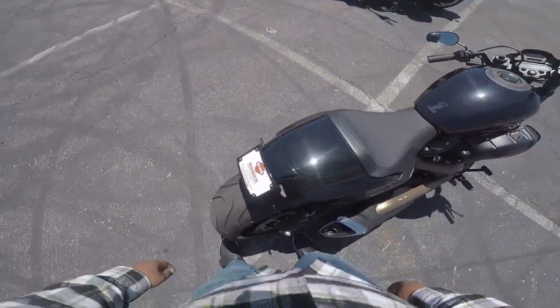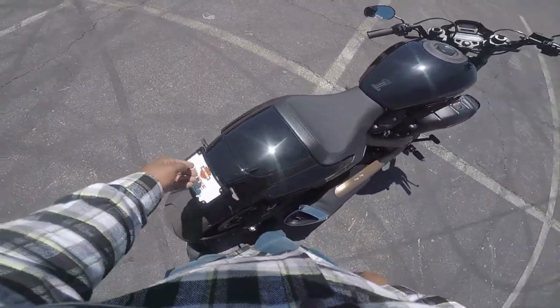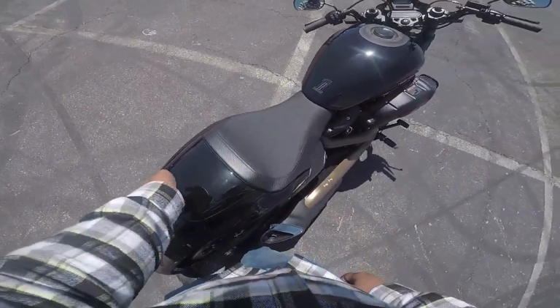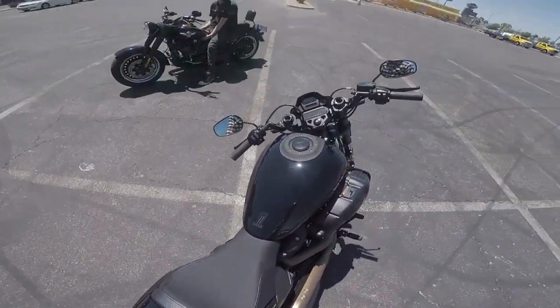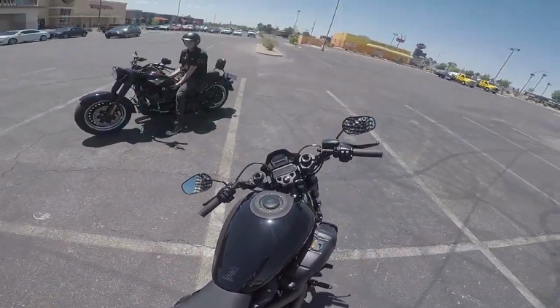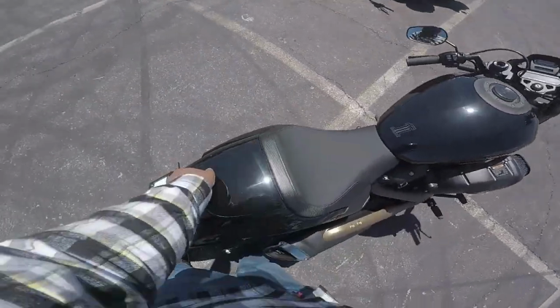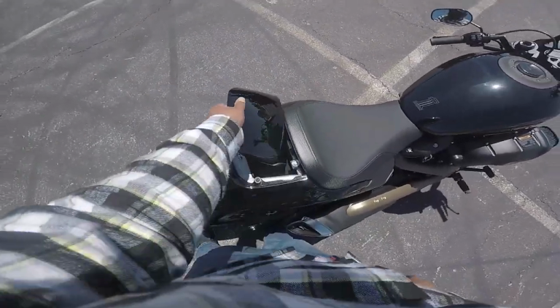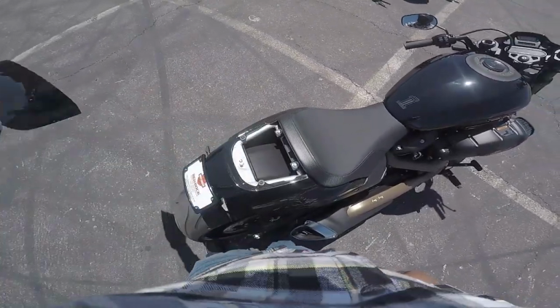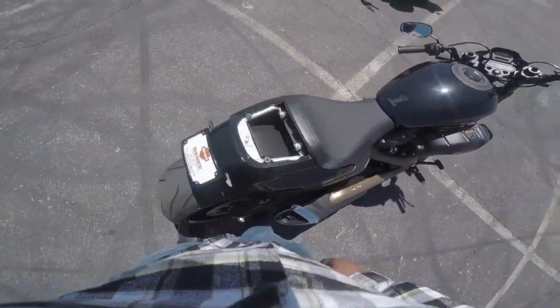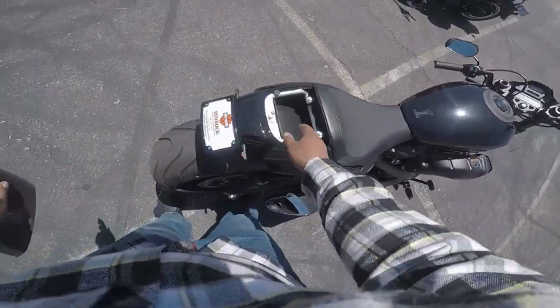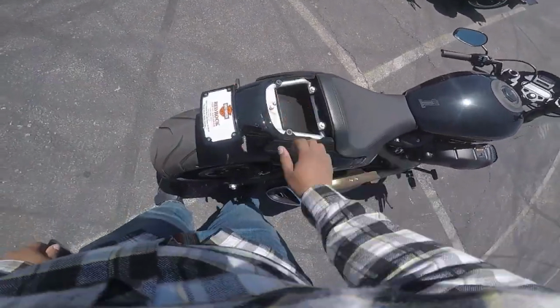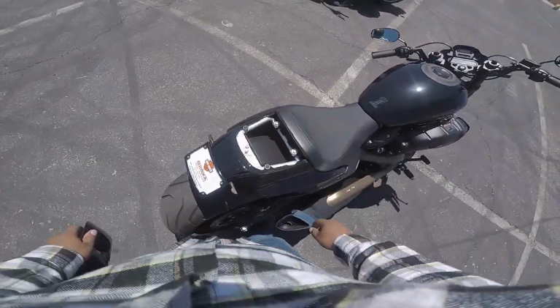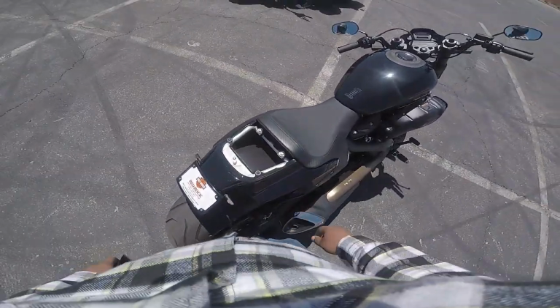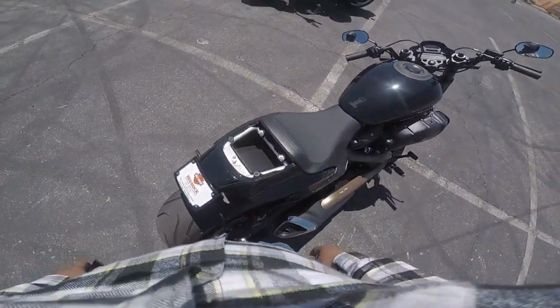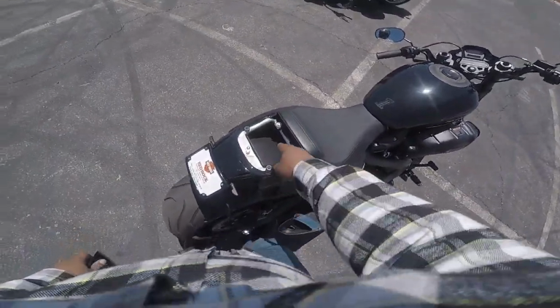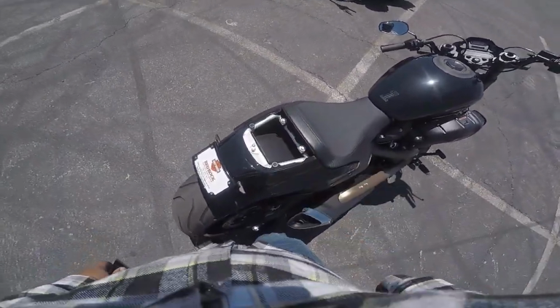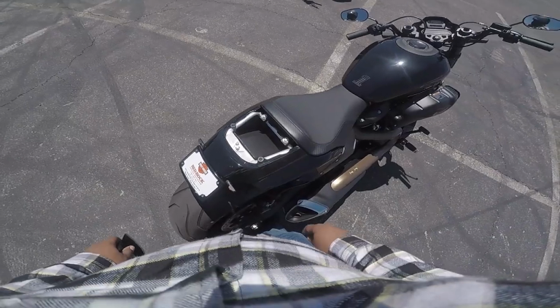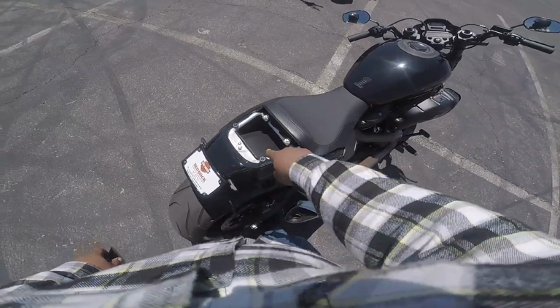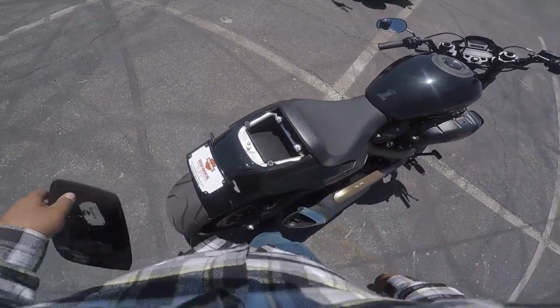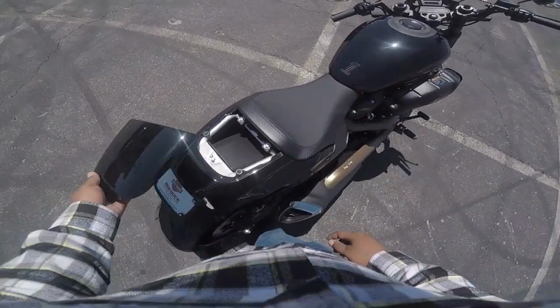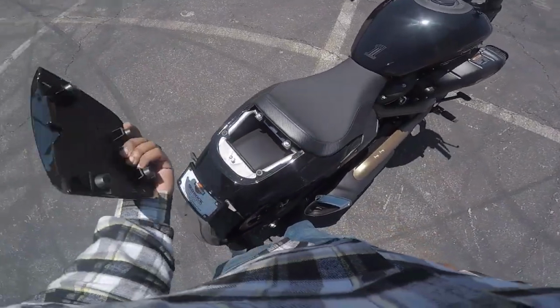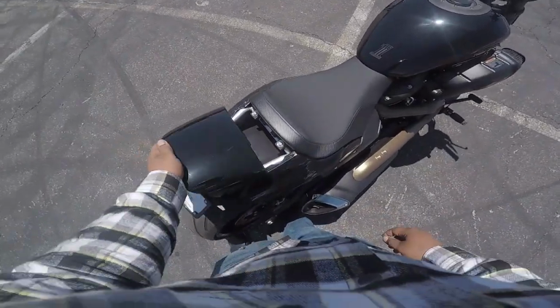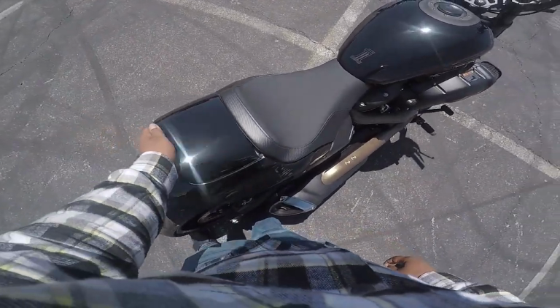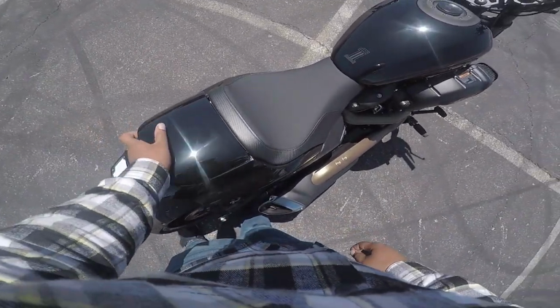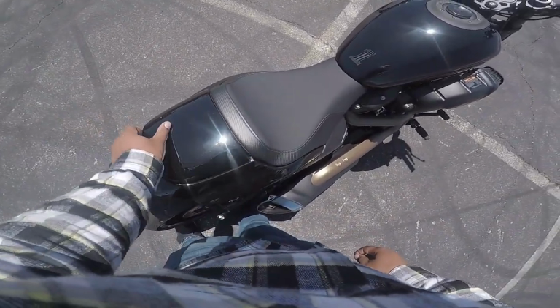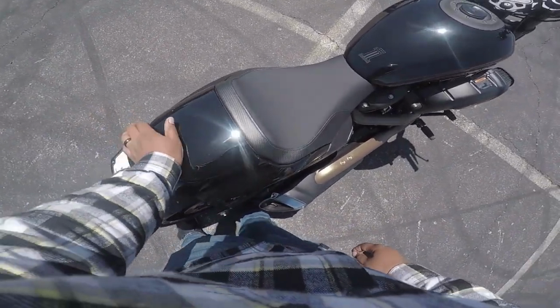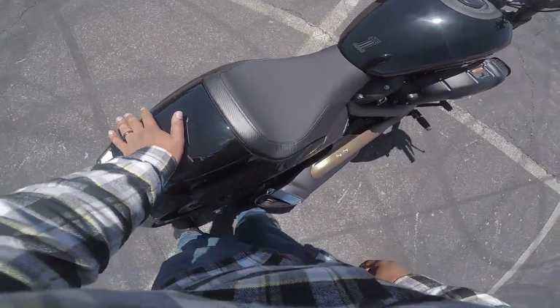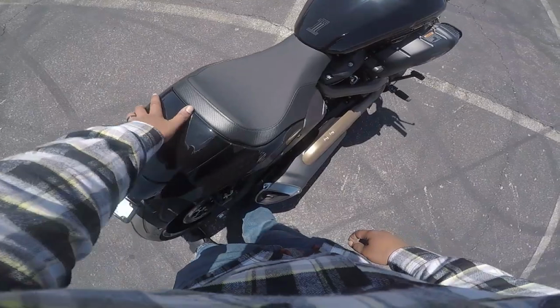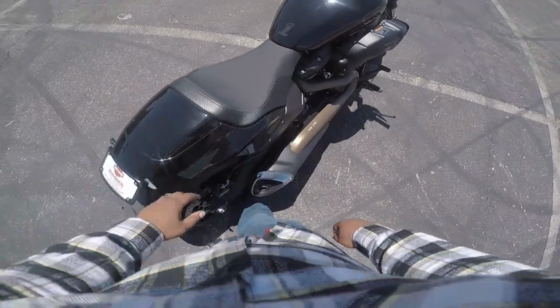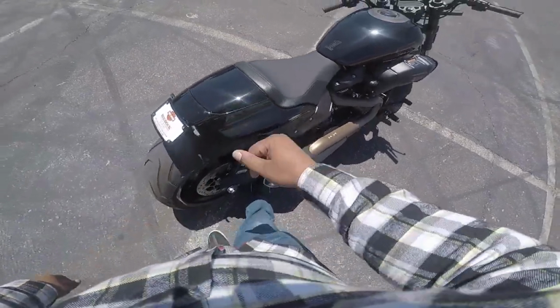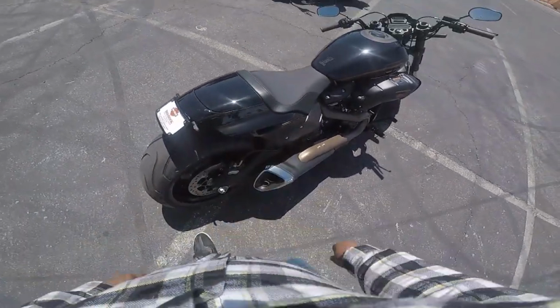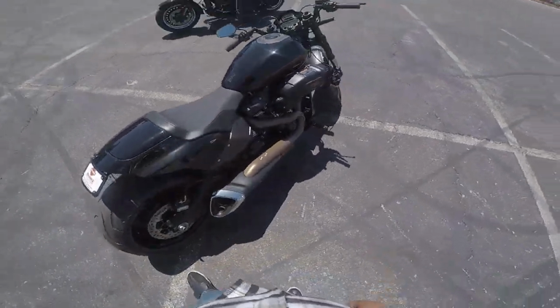And of course we got this little compartment right here. You can put your phone in there, a snack — definitely put a snack in there. Or you can get a passenger pillion for it, but then you also got to buy the pegs, and we can help you with that.